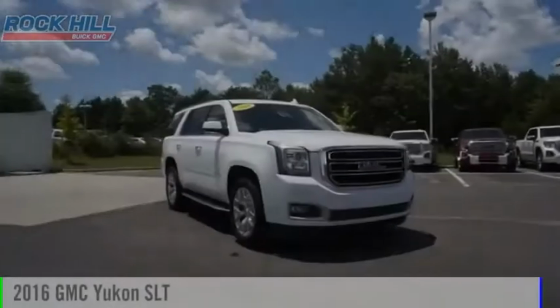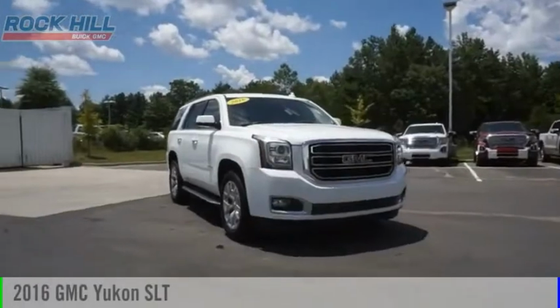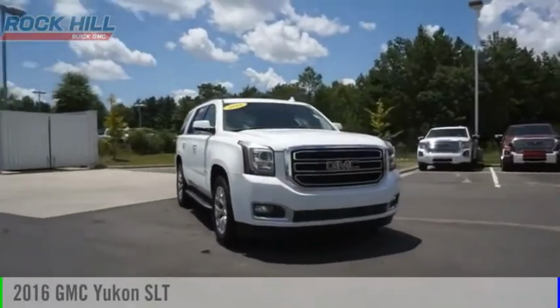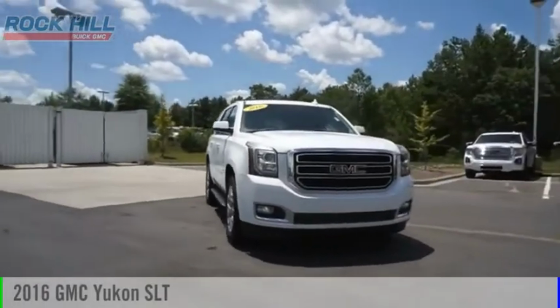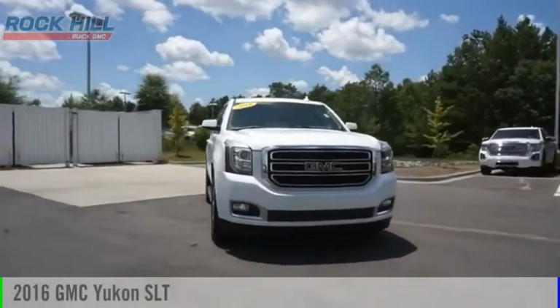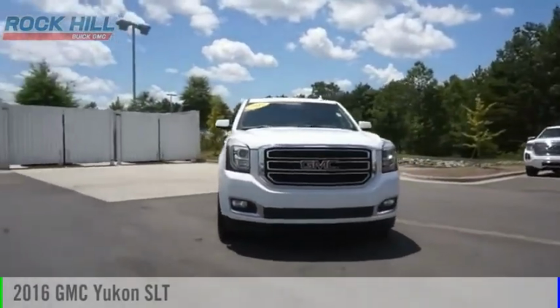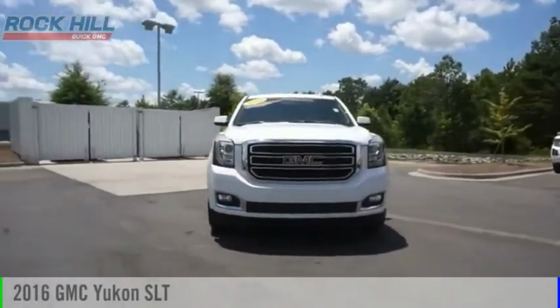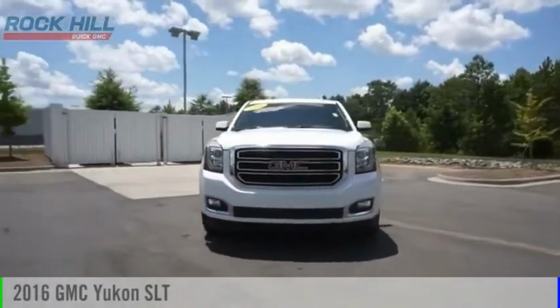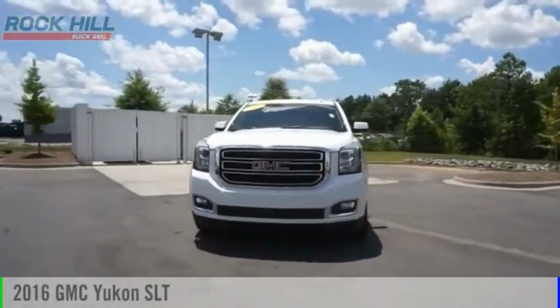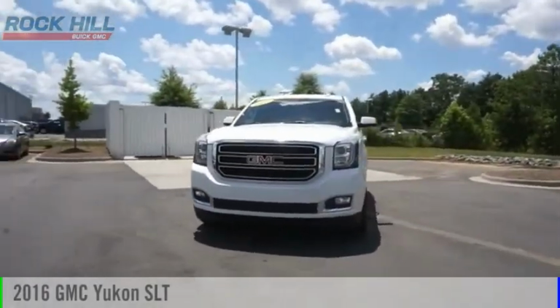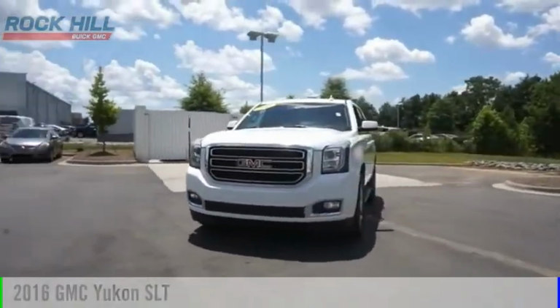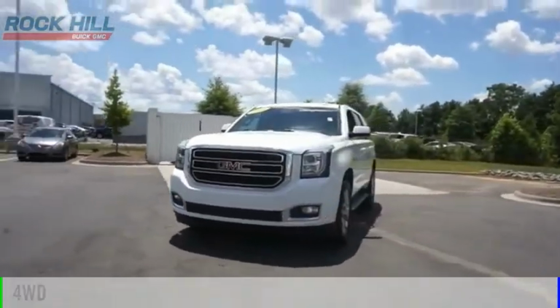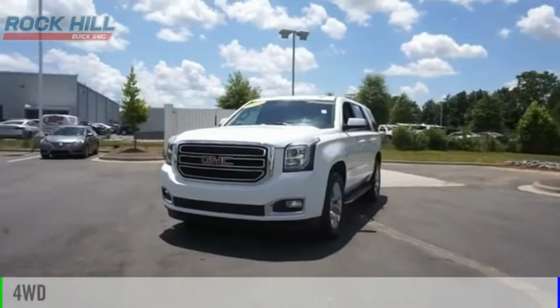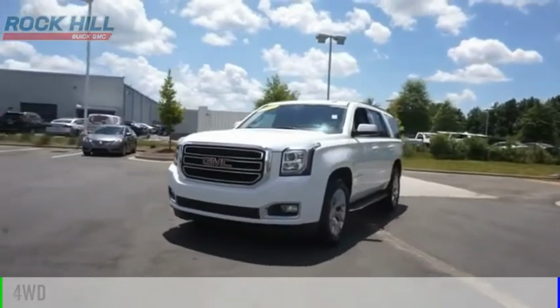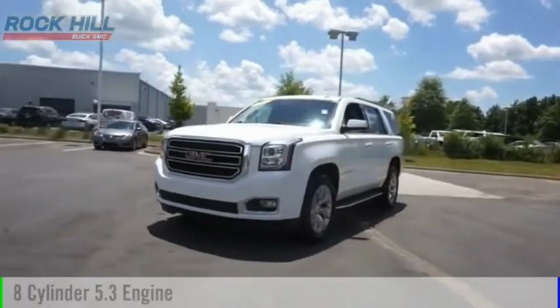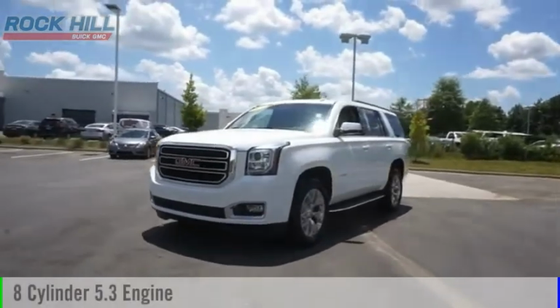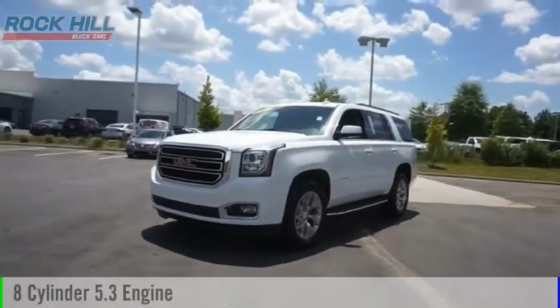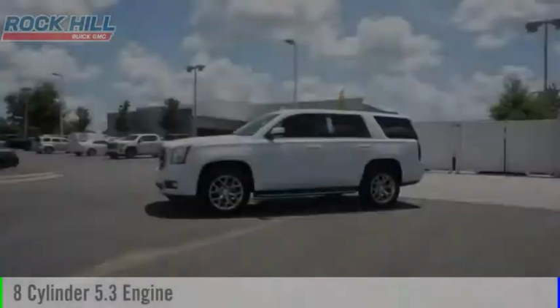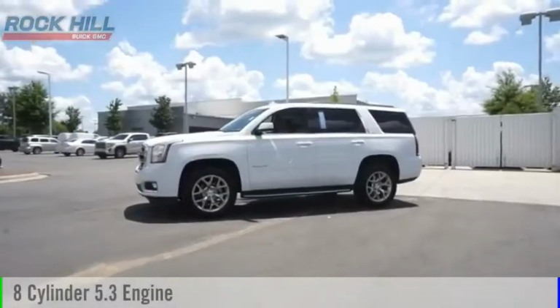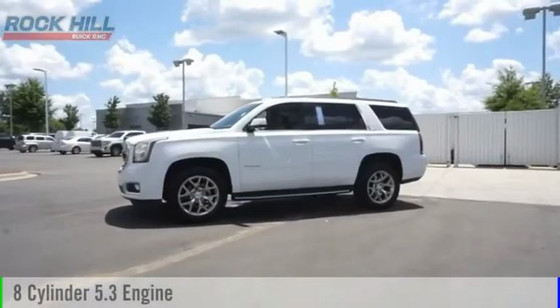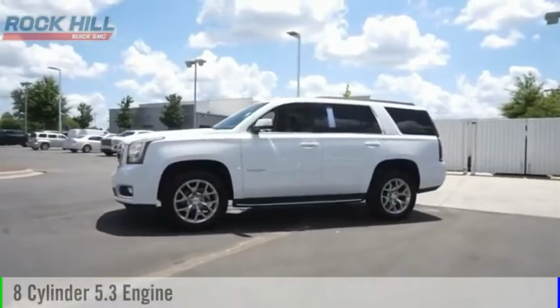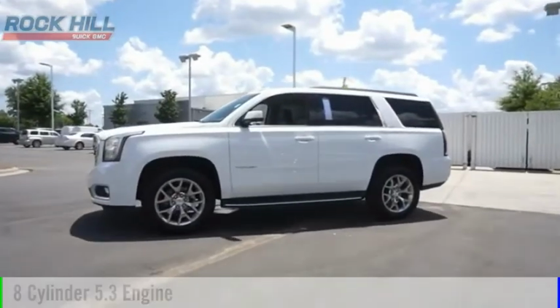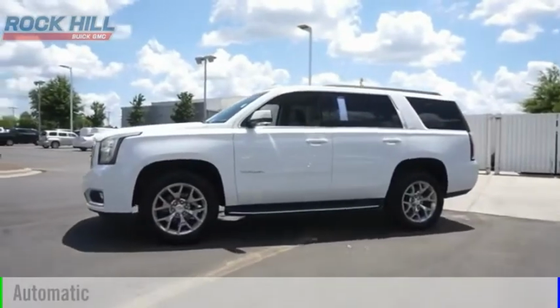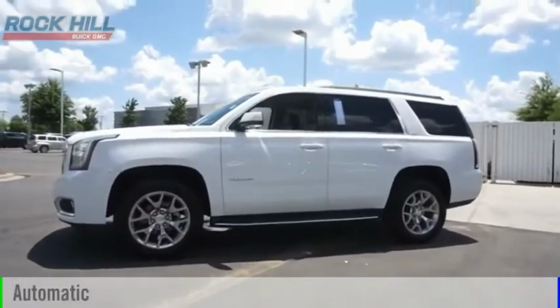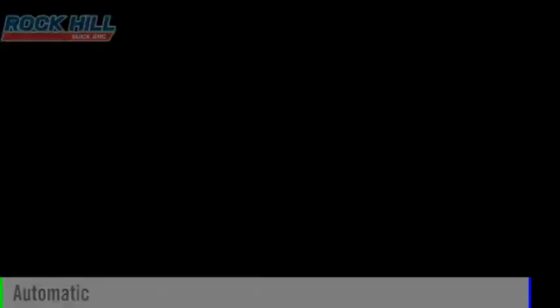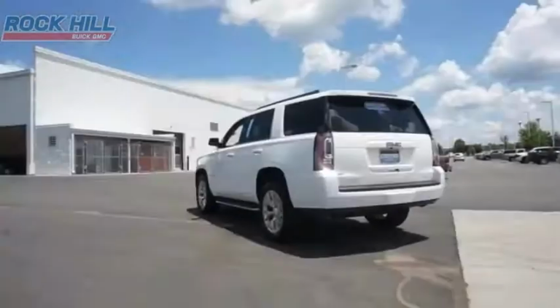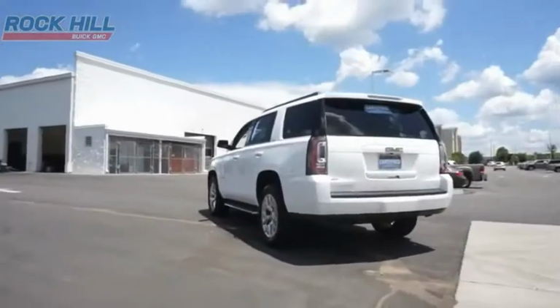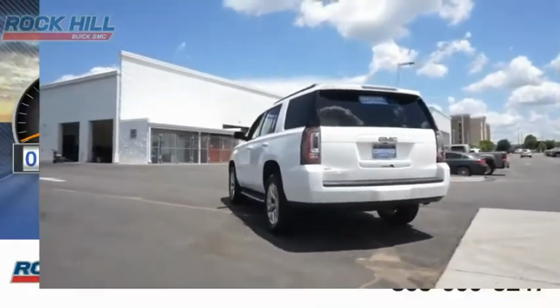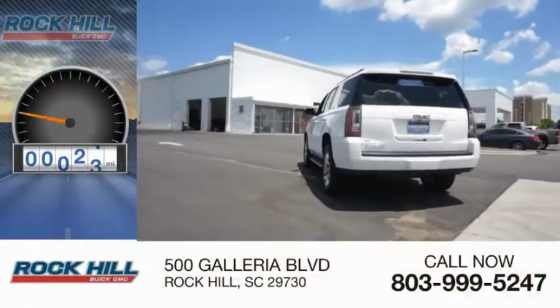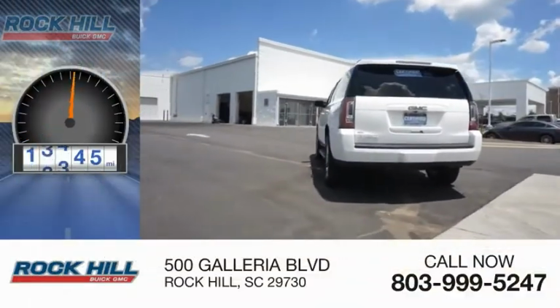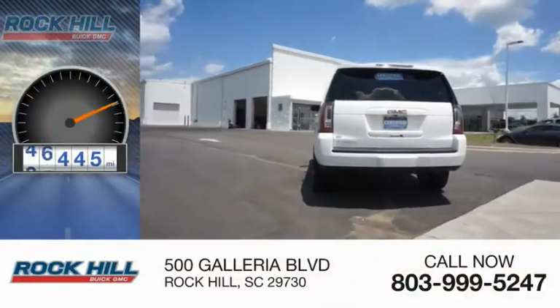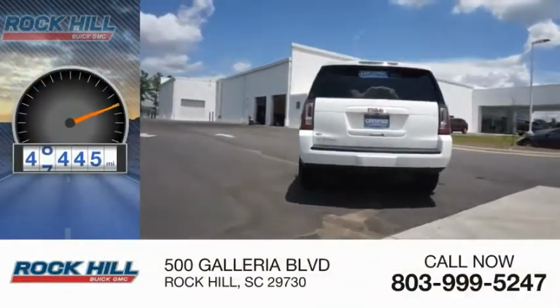Come test drive the 2016 Yukon. This vehicle is powered by a 4-wheel drive, 8-cylinder, 5.3-liter engine, and comes with an automatic transmission. This vehicle has less than 50,000 miles.